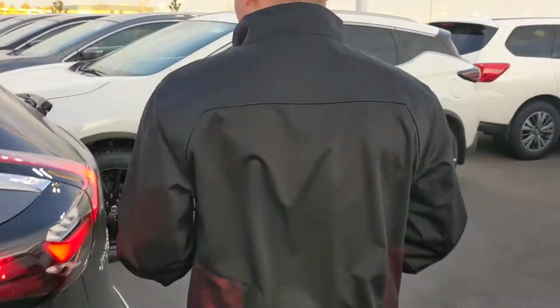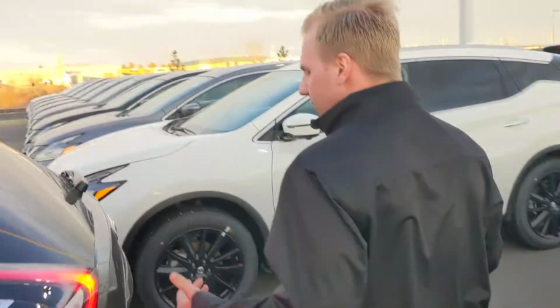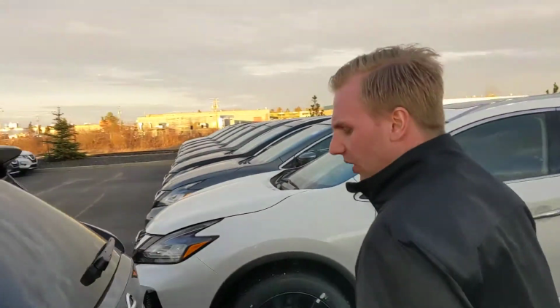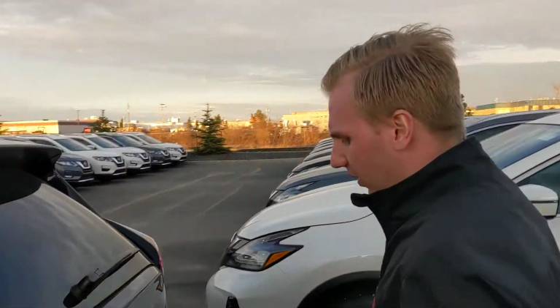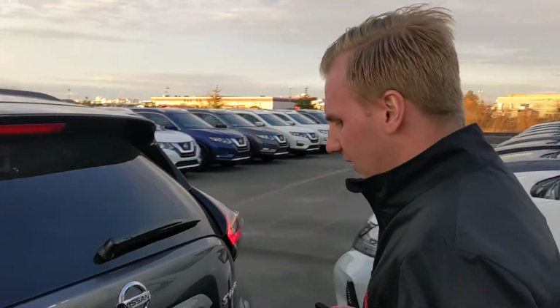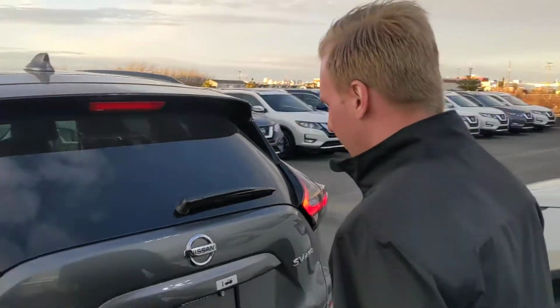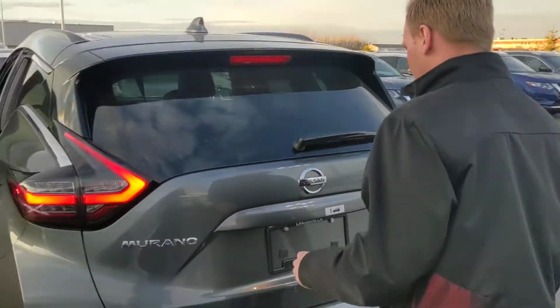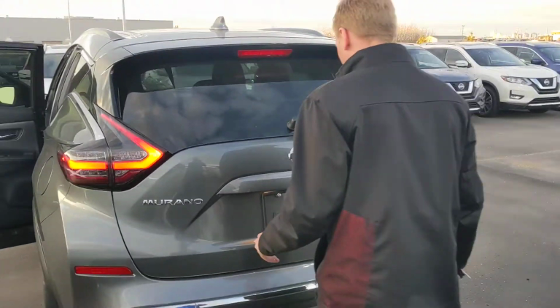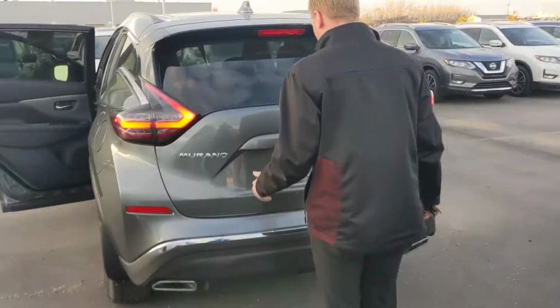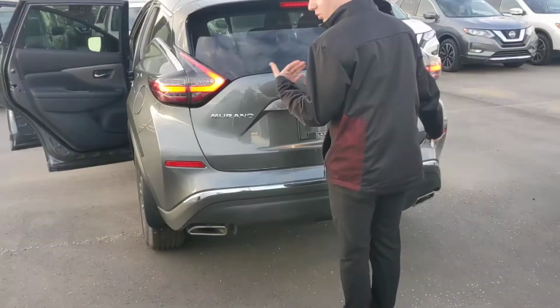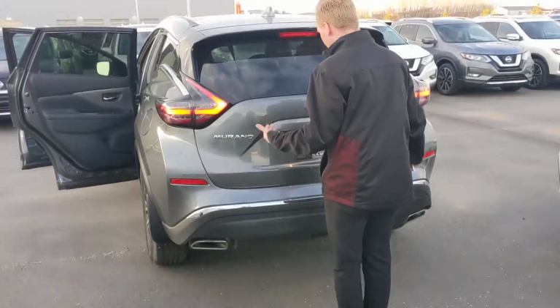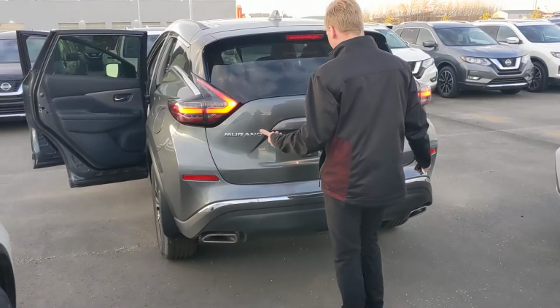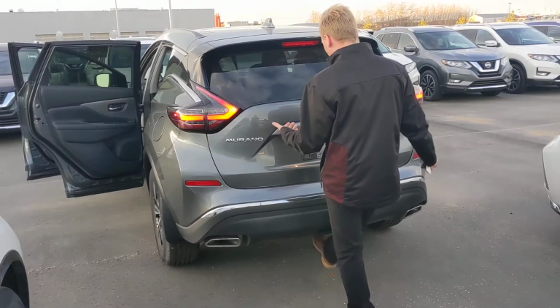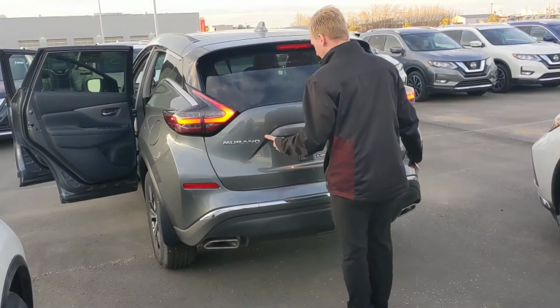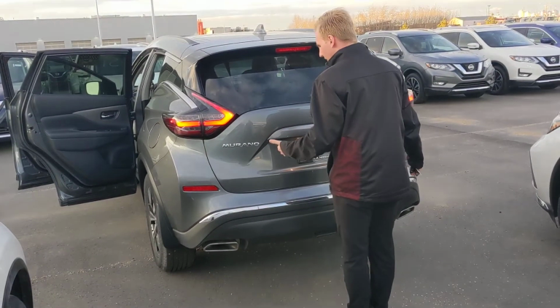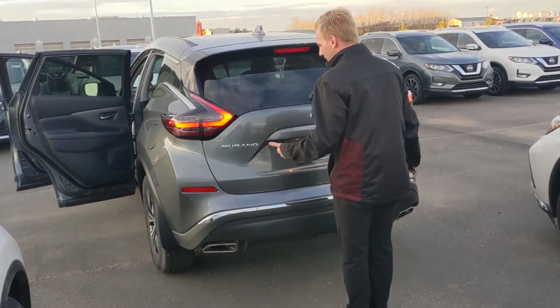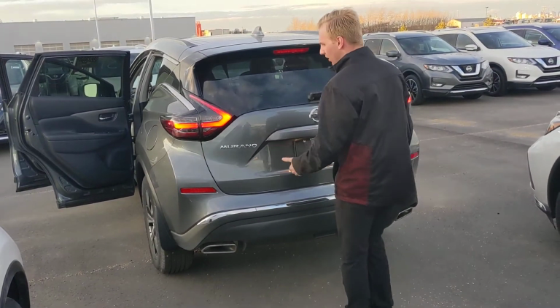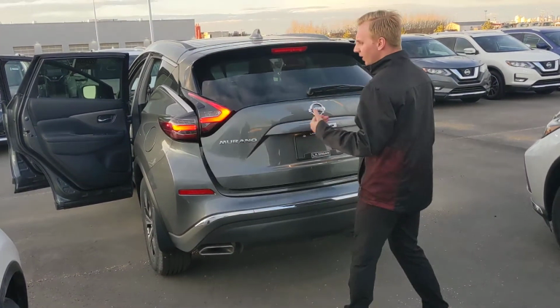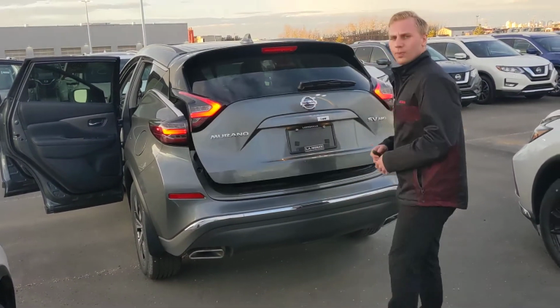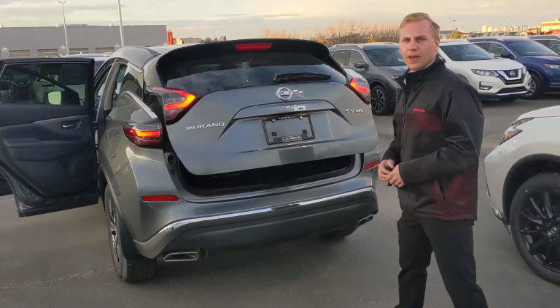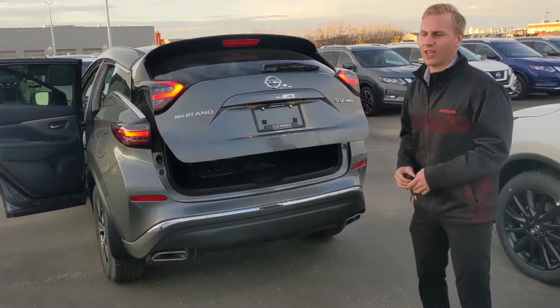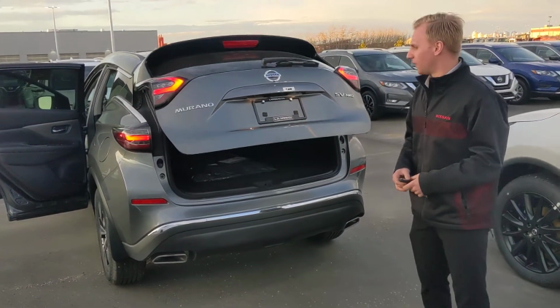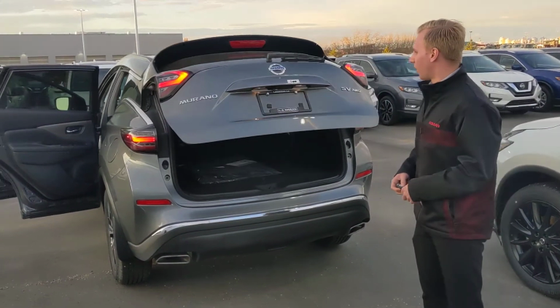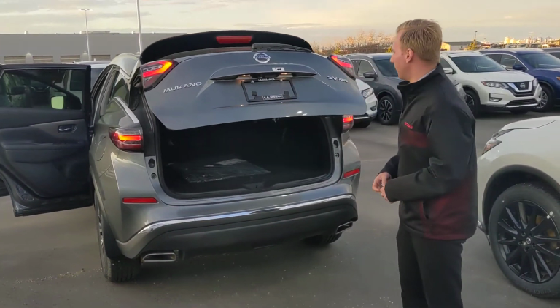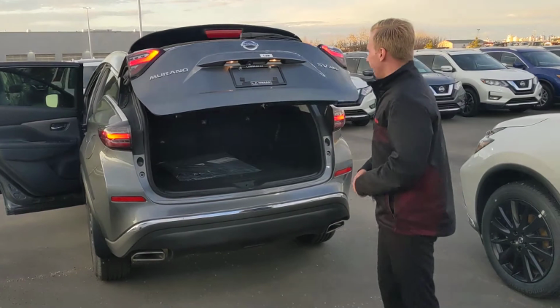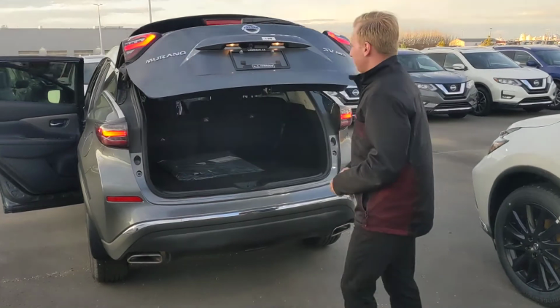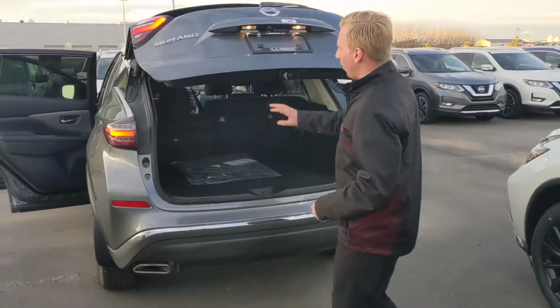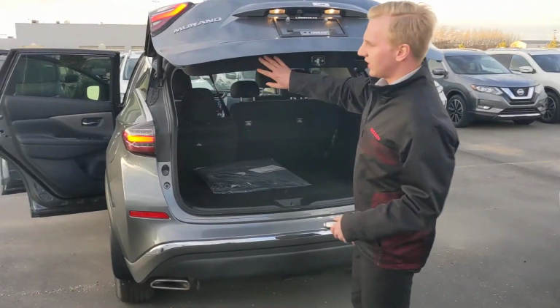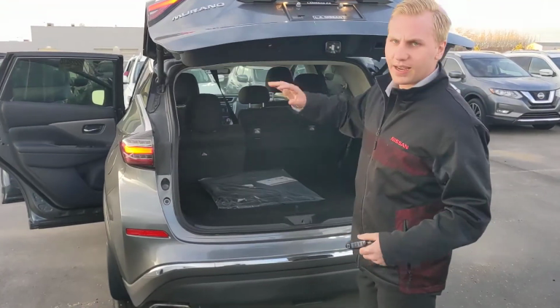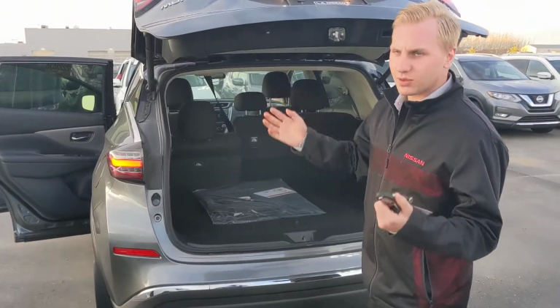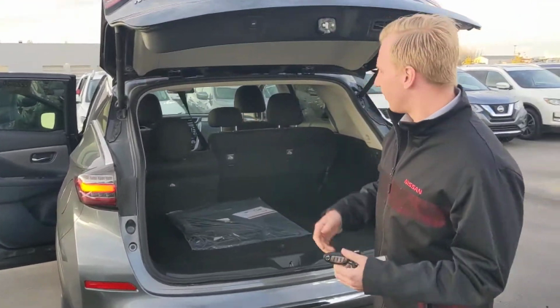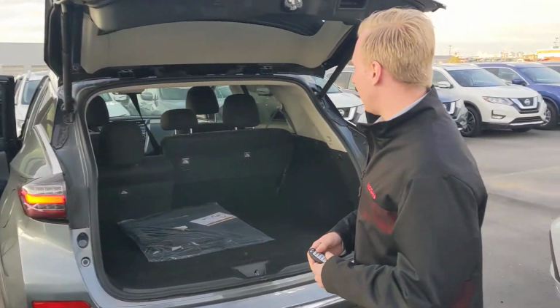Coming on to the very back here, we have Nissan's motion-activated power liftgate, so it works really well. You just gotta go like so and it'll pop that liftgate open, no problem. You can also set the height of it as well if you need it.